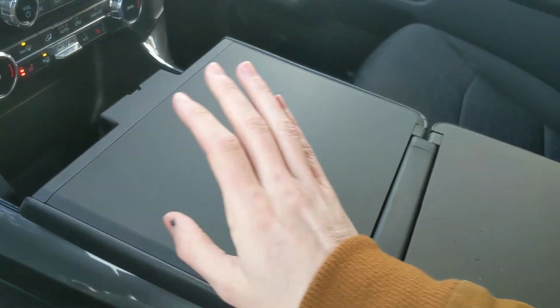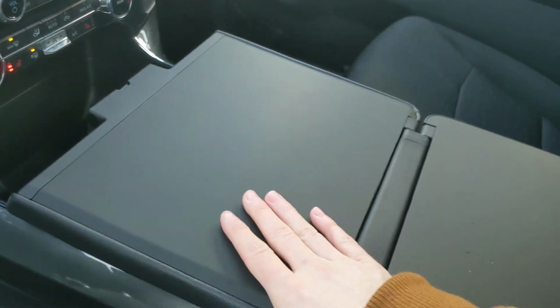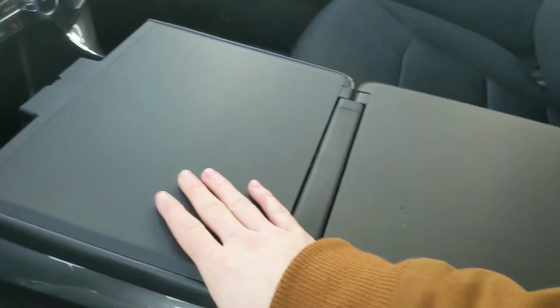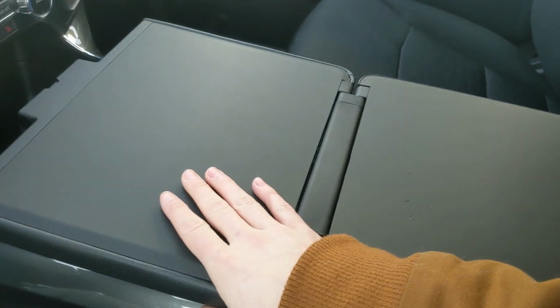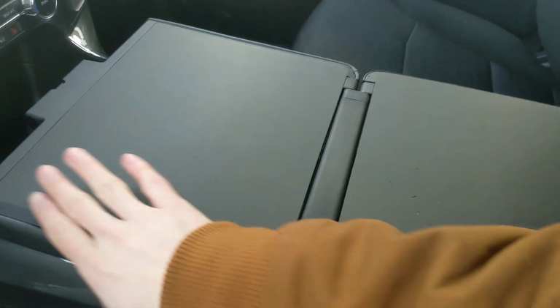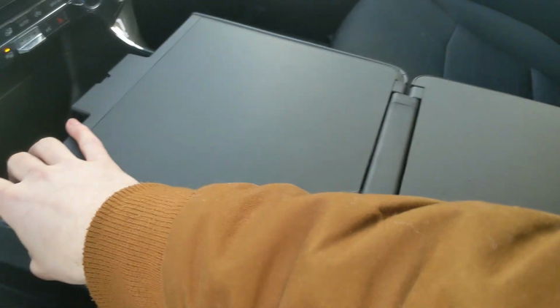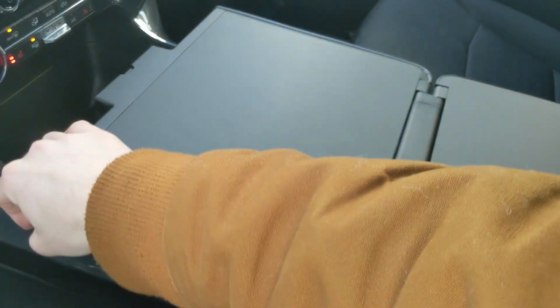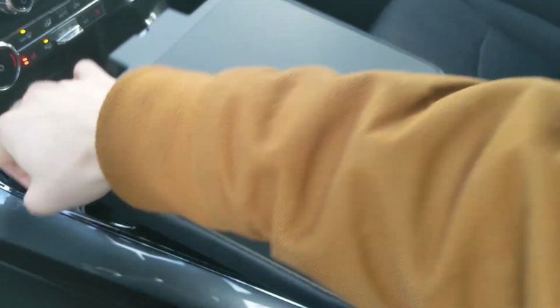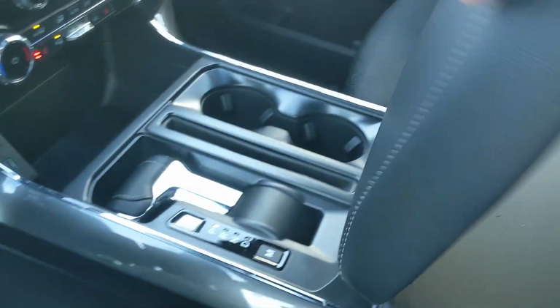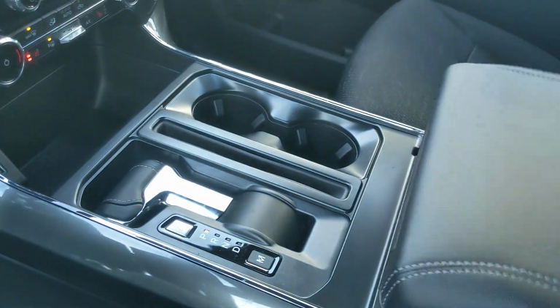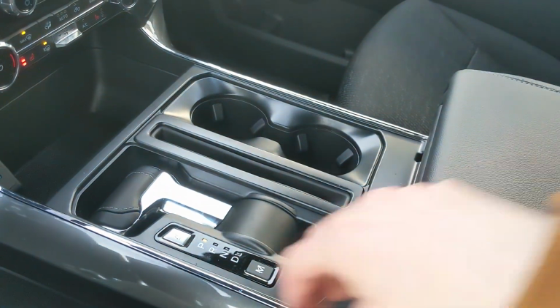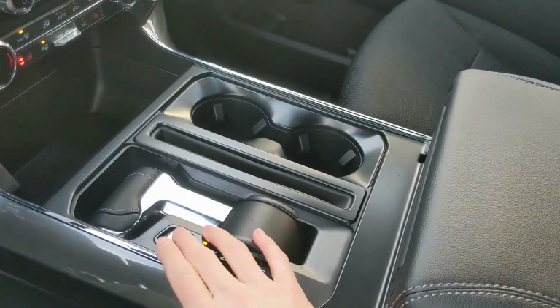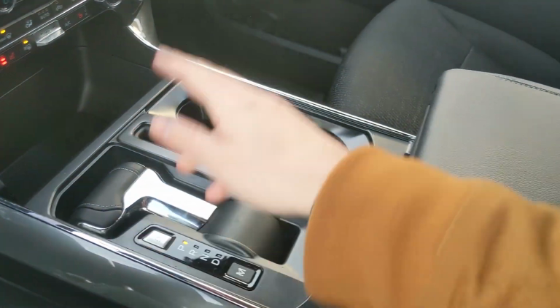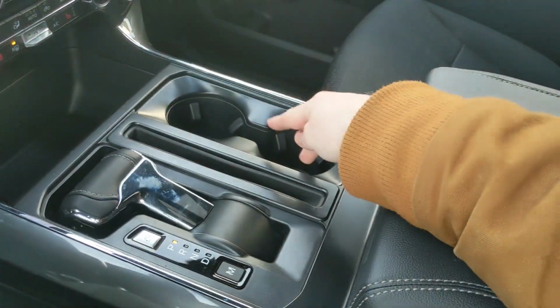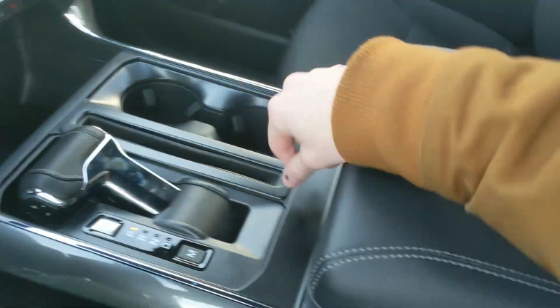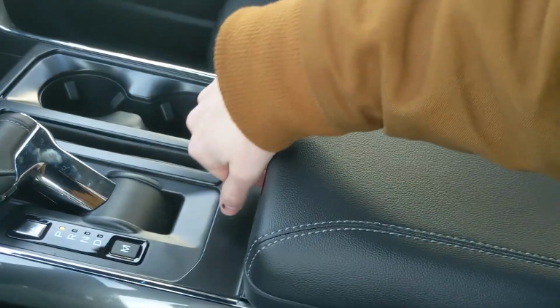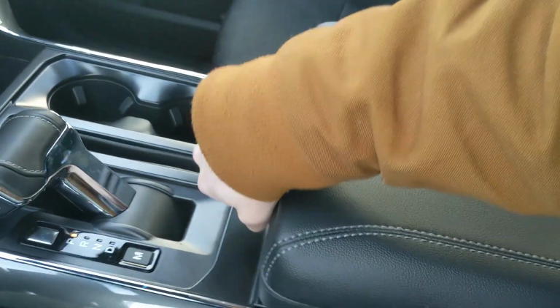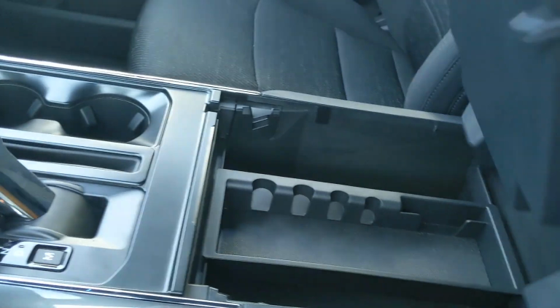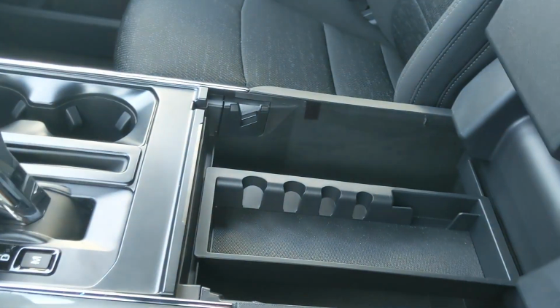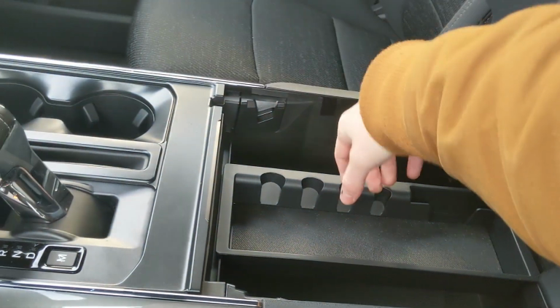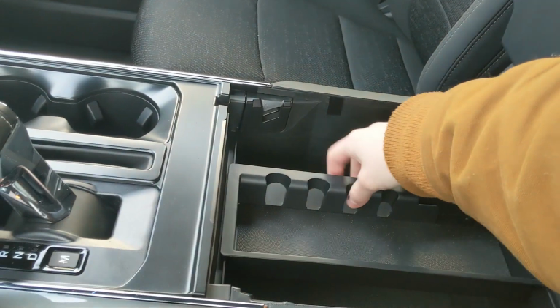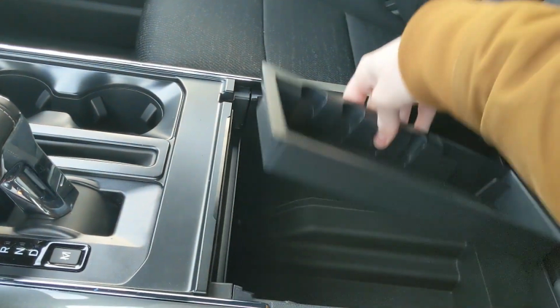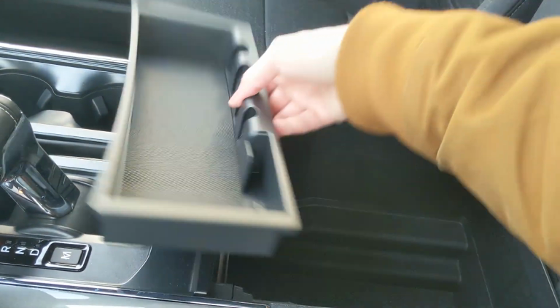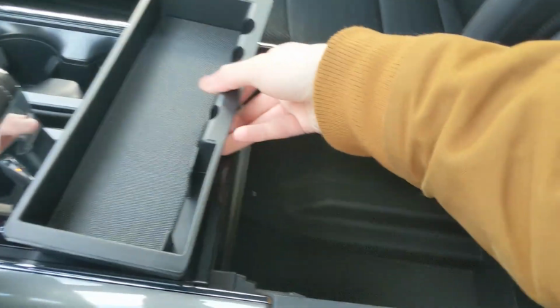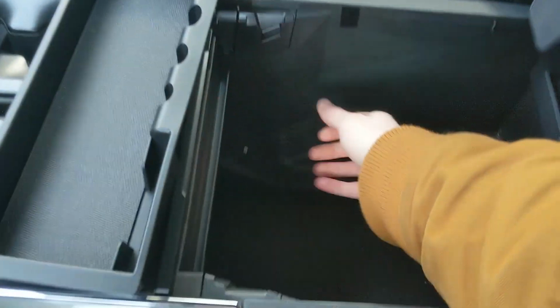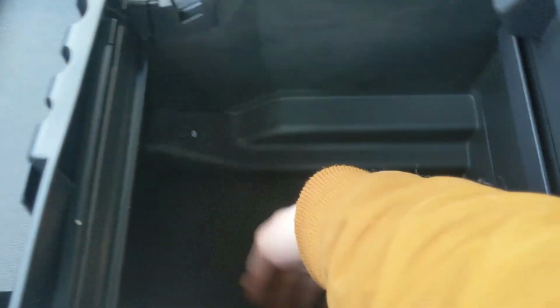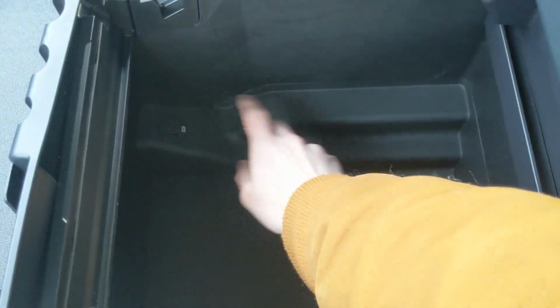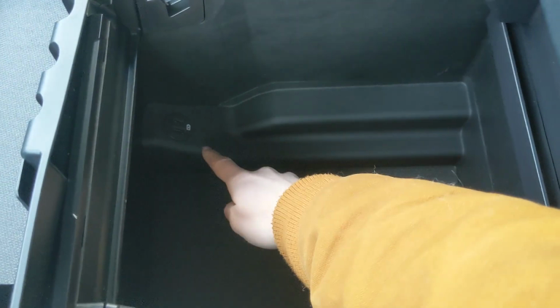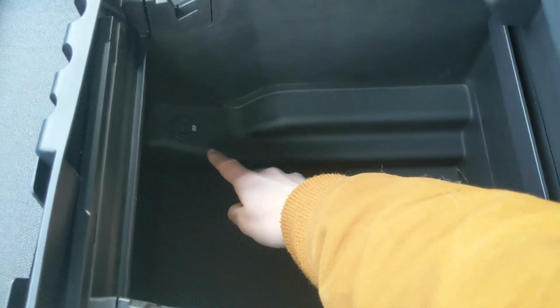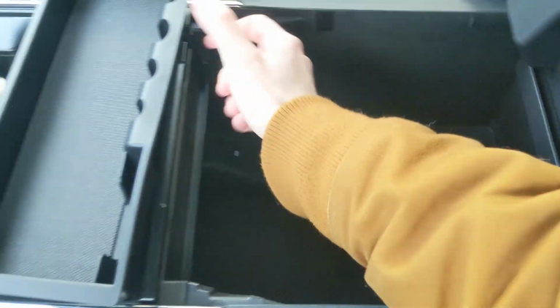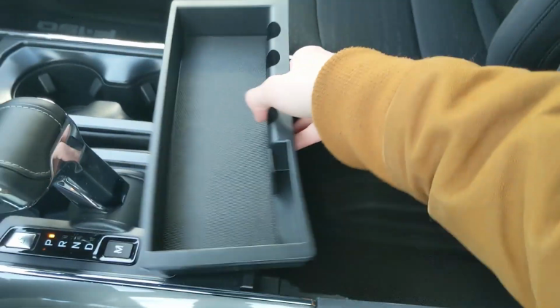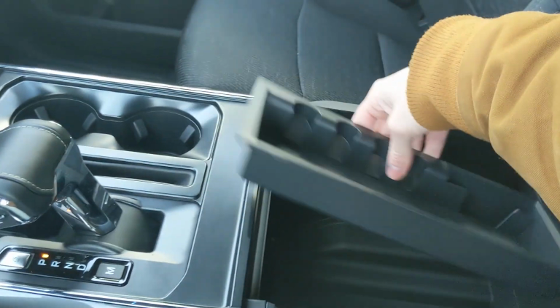So you can unfold your interior work surface — if you want to eat in your truck or work in your truck, you have a nice flat surface to do so from. Then you have two cup holders and your lockable center compartment slash armrest with a removable tray, a ton of room inside including another USB and USB-C.